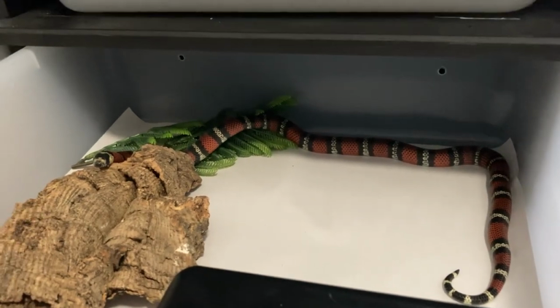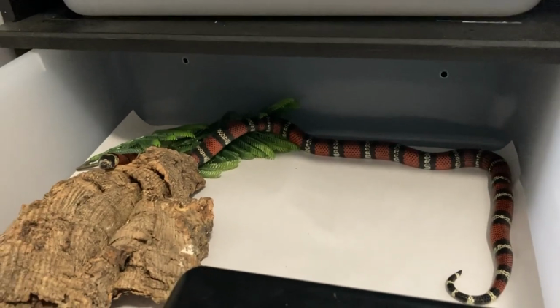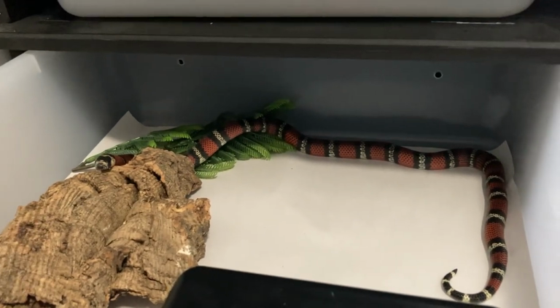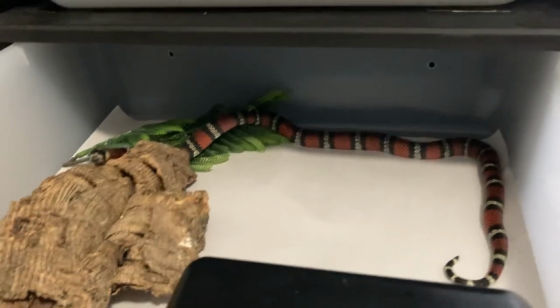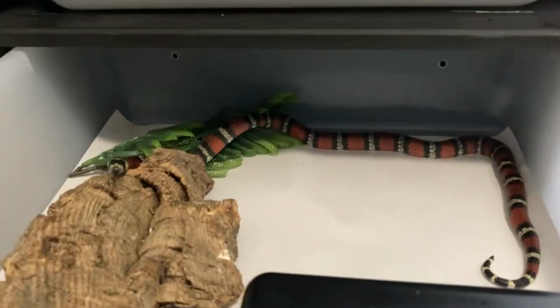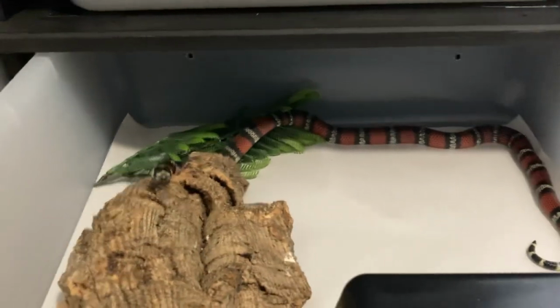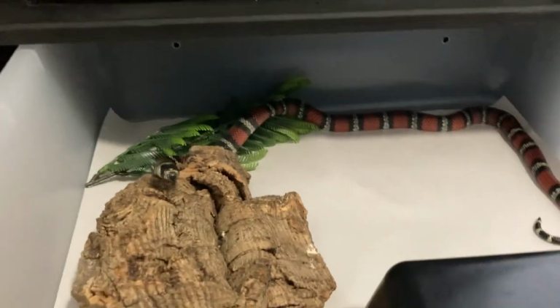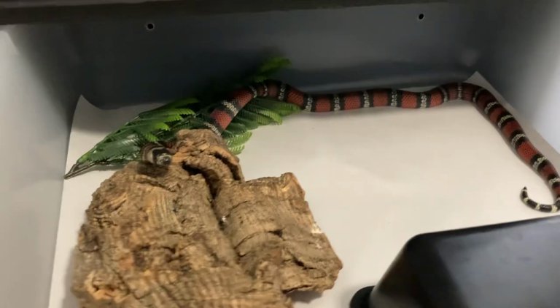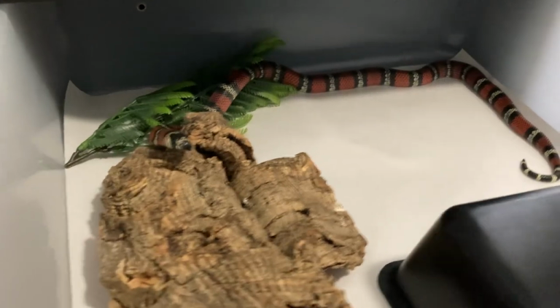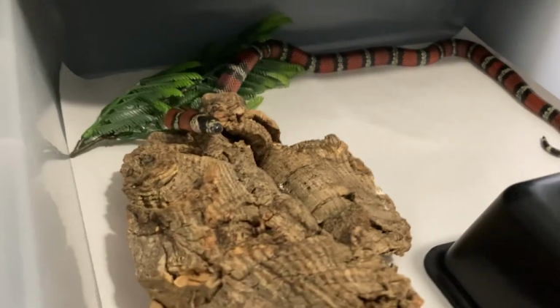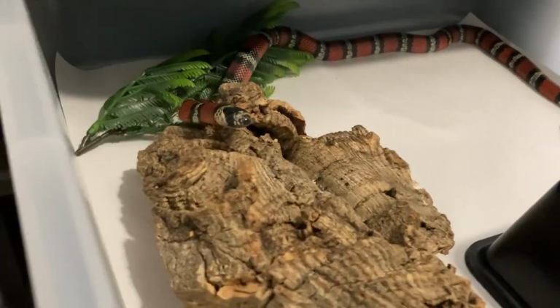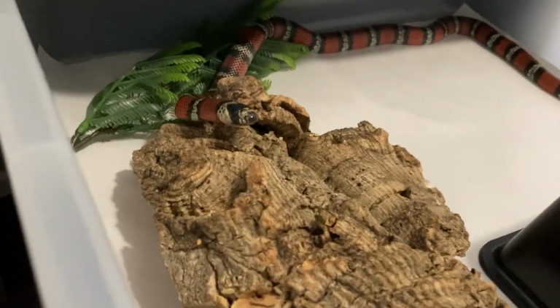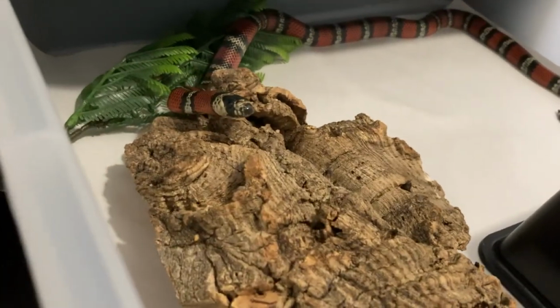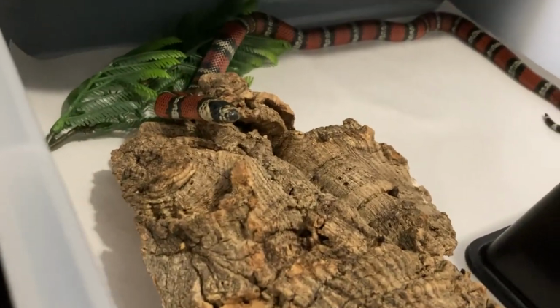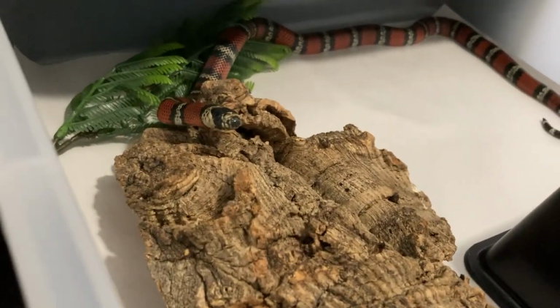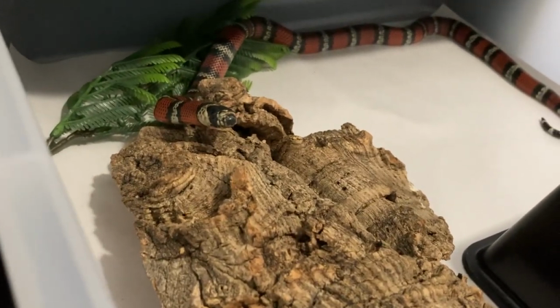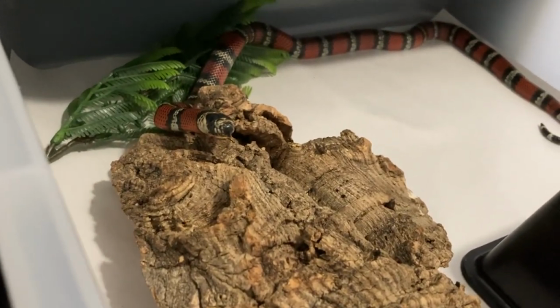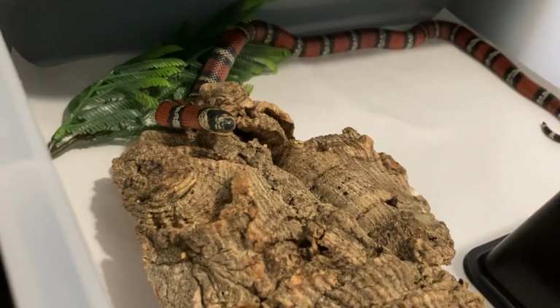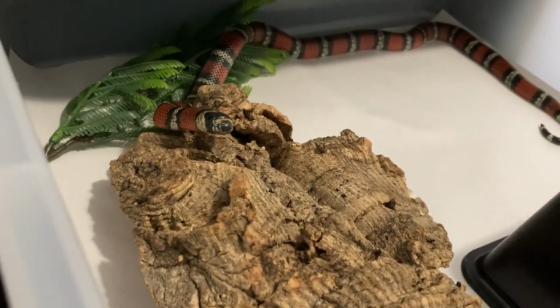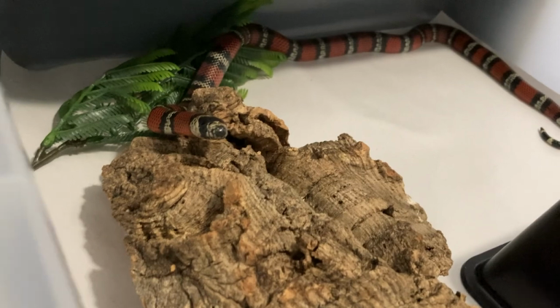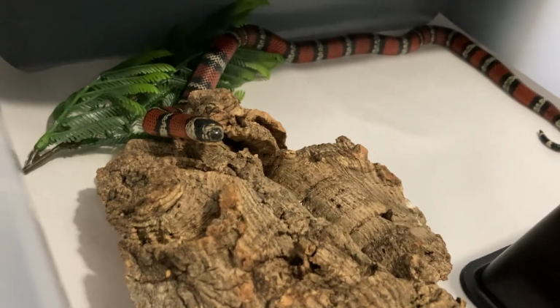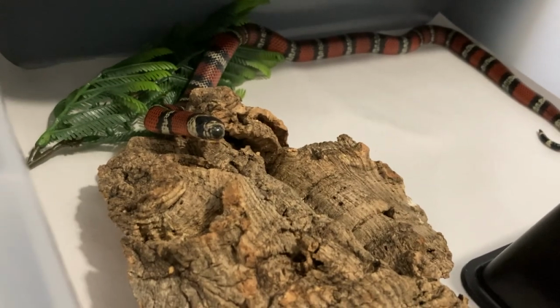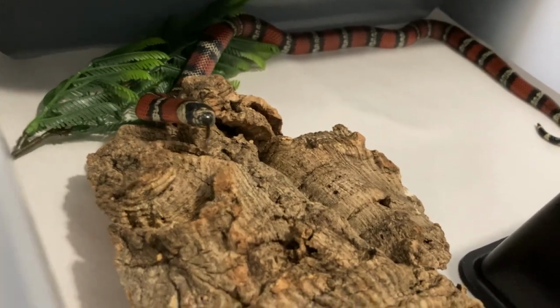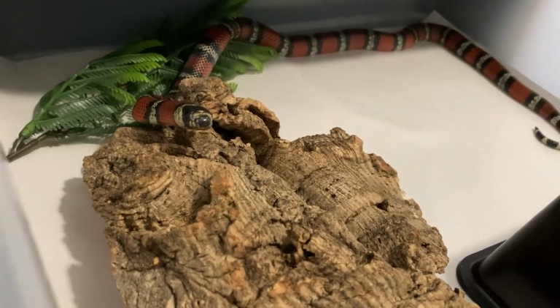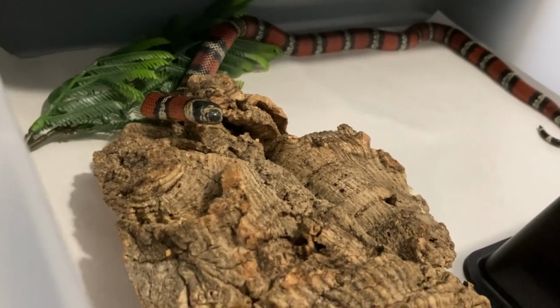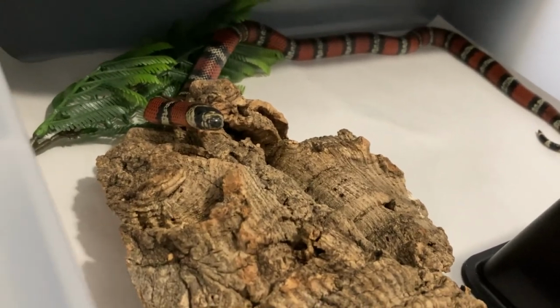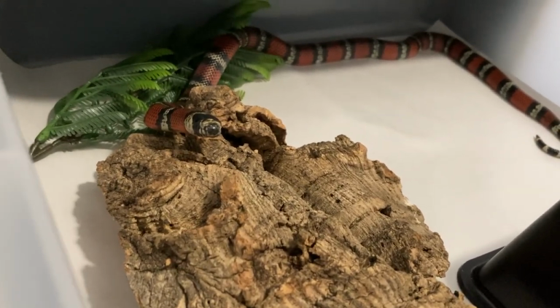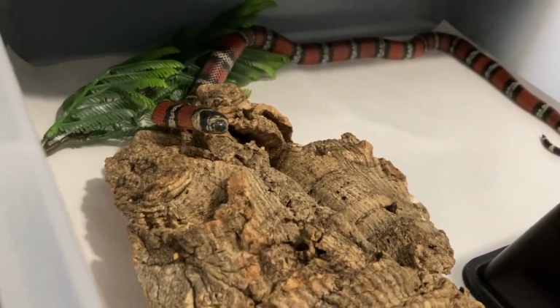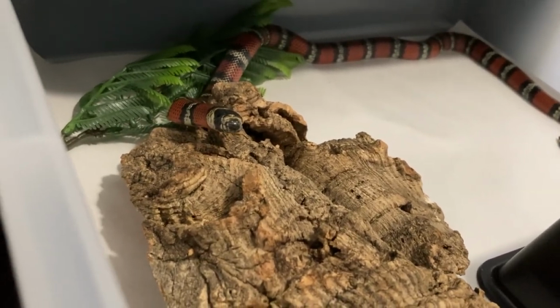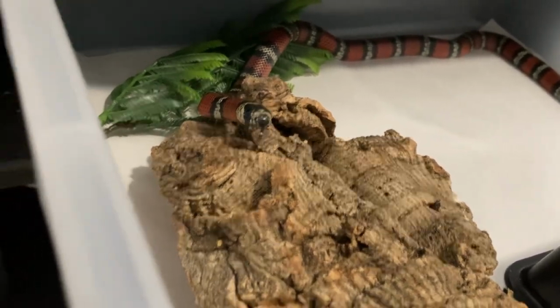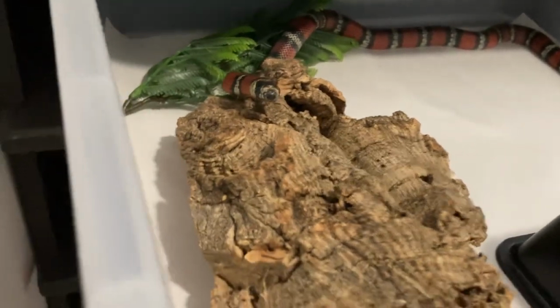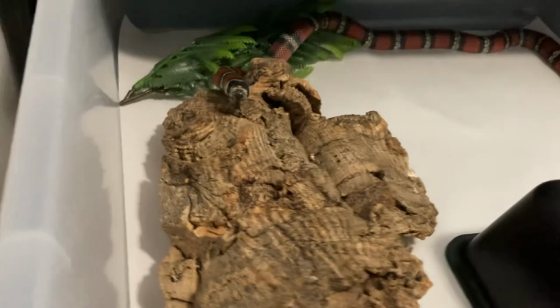Venus will hopefully be breeding with Atlas in another two or three years, because he is not her father — she has a different dad than Atlas.